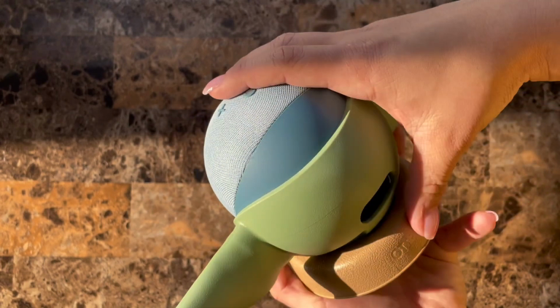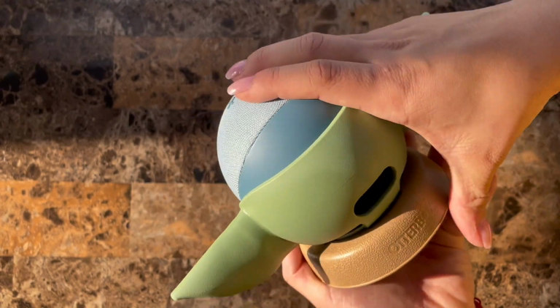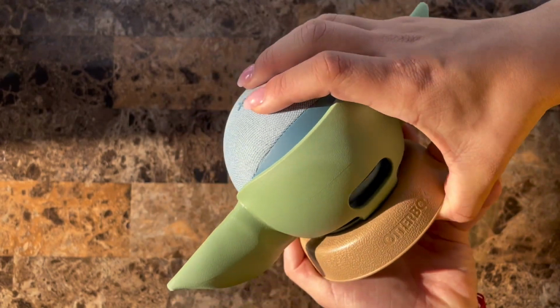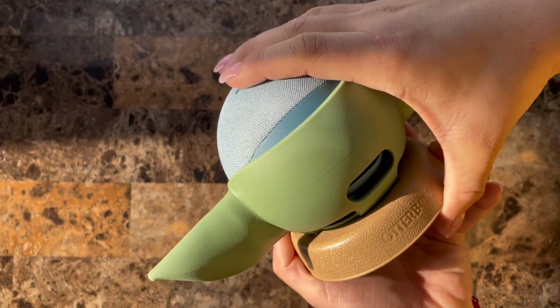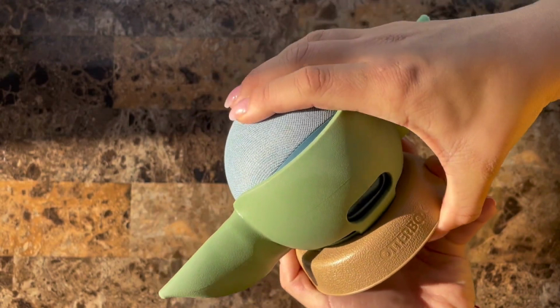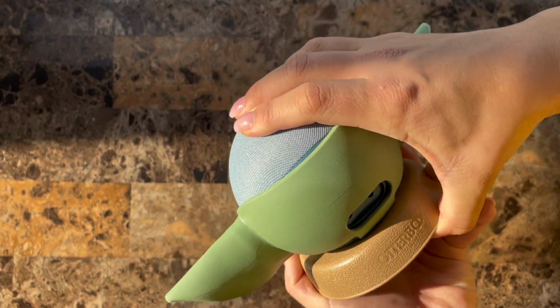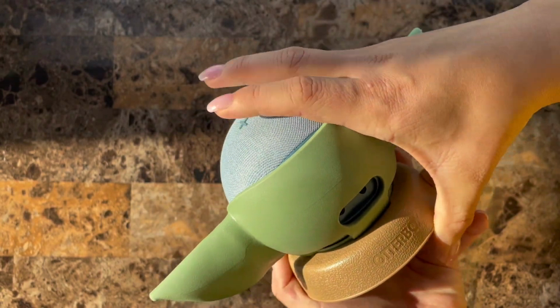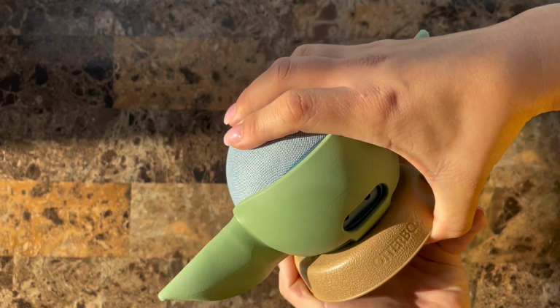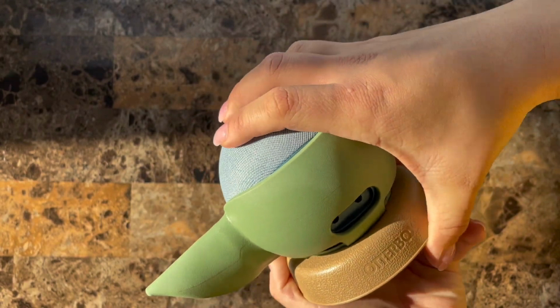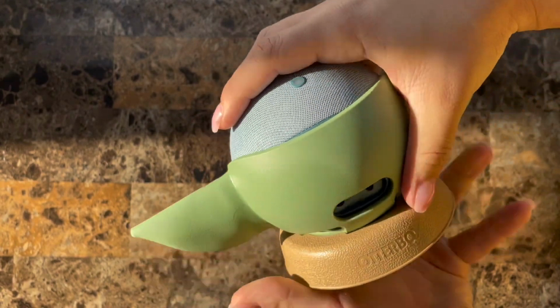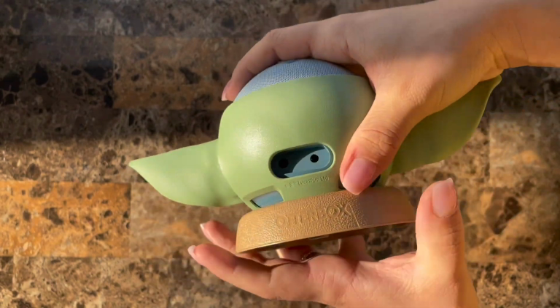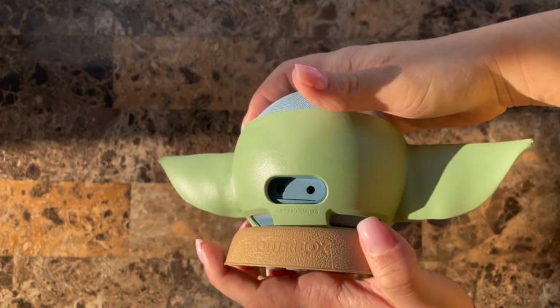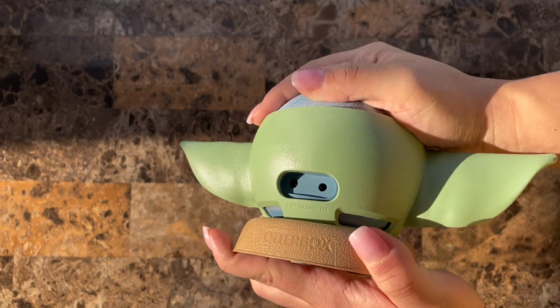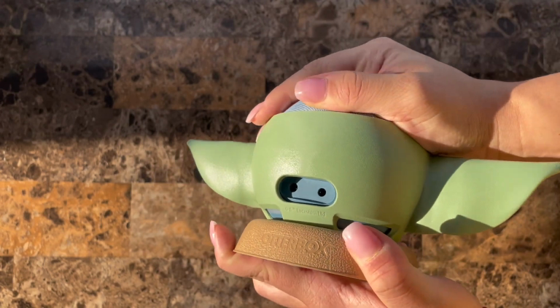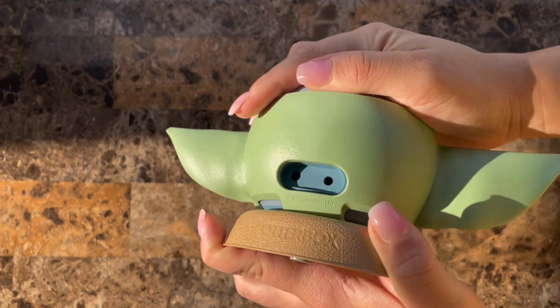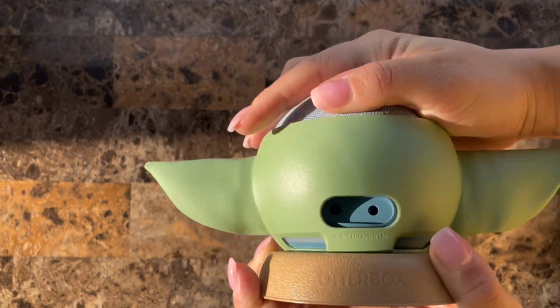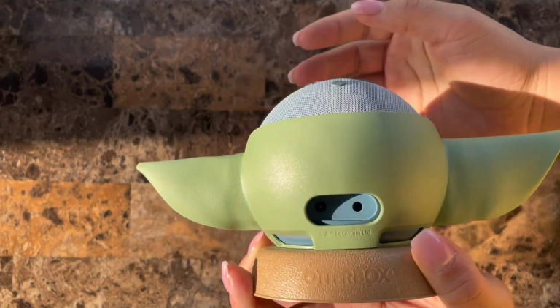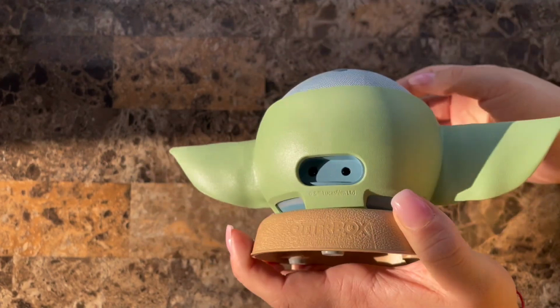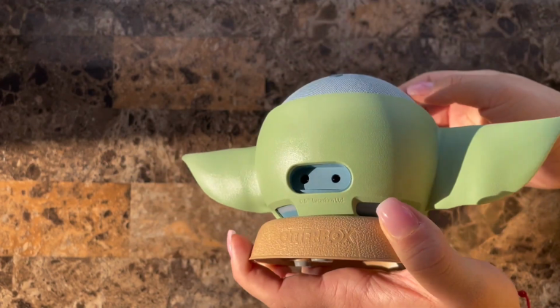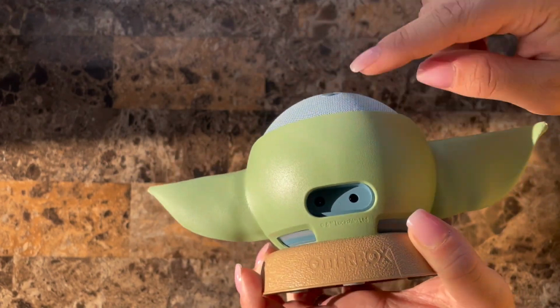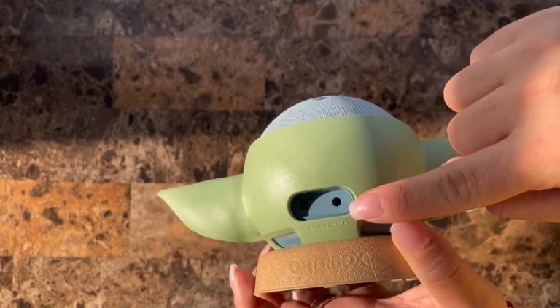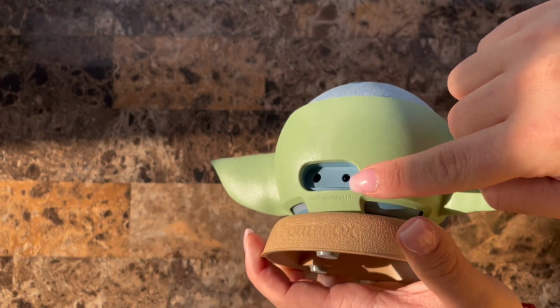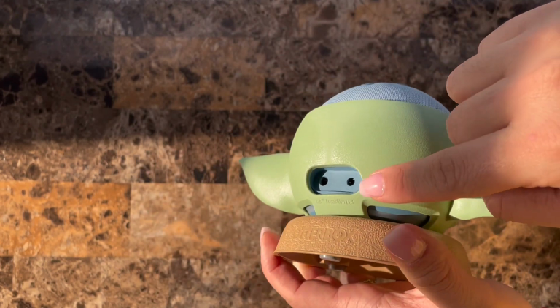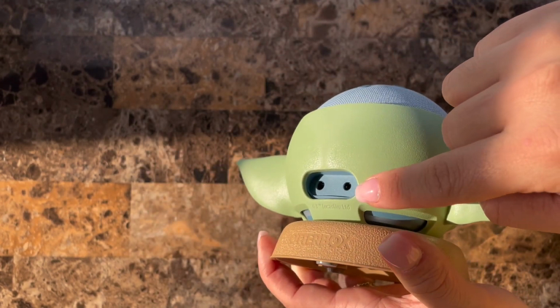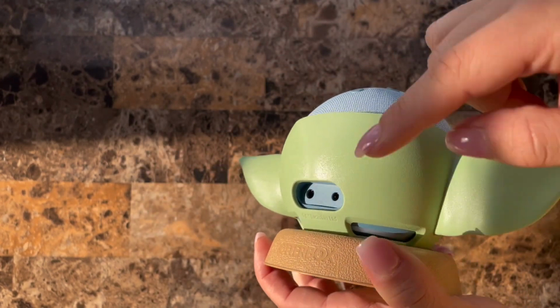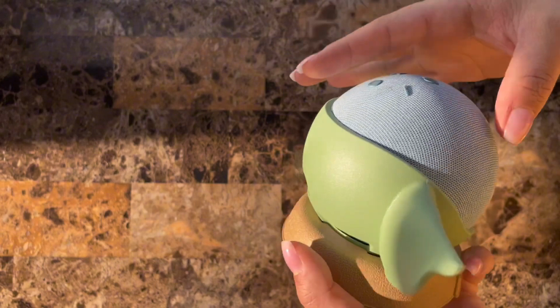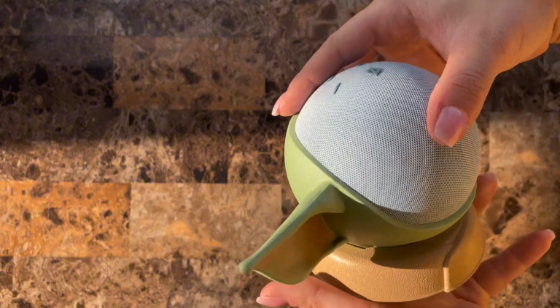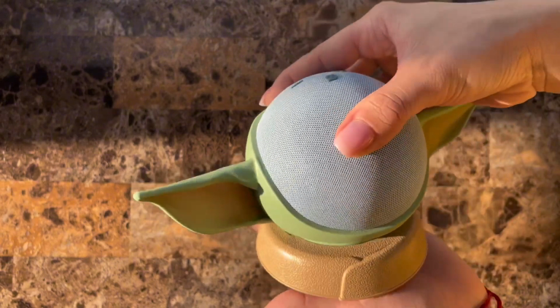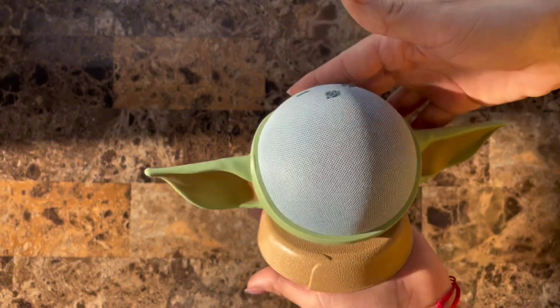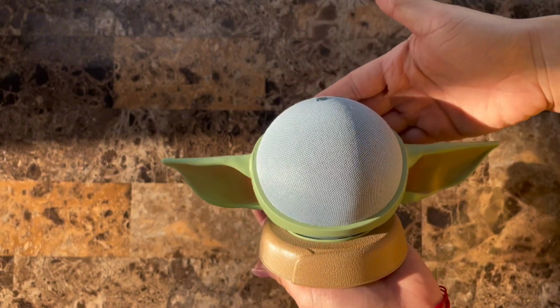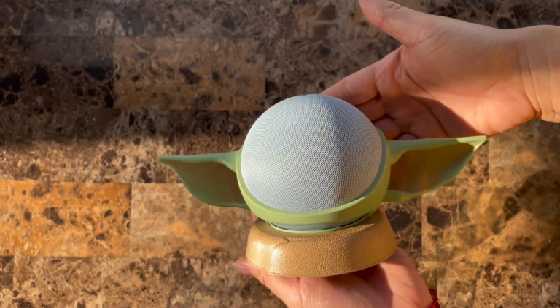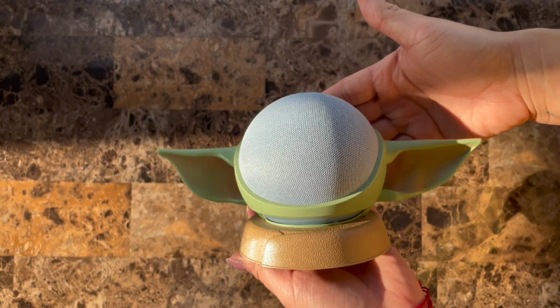Made with durable material and holds your Echo device snug and secure. Easy to install and has slots for the cables to fit through without them being bent.